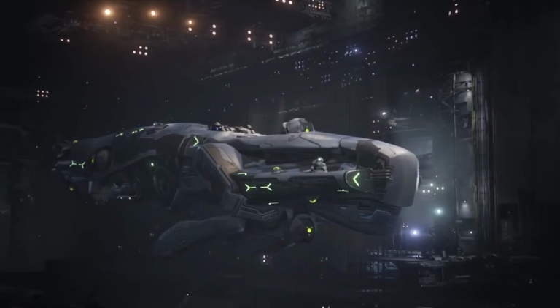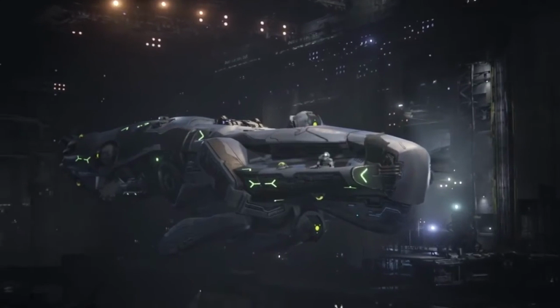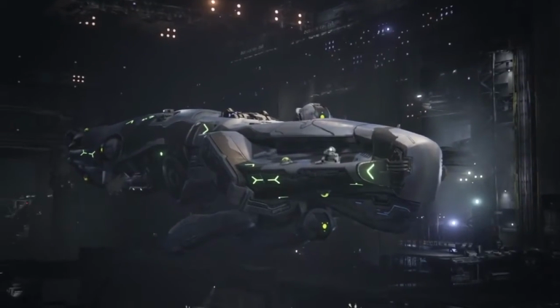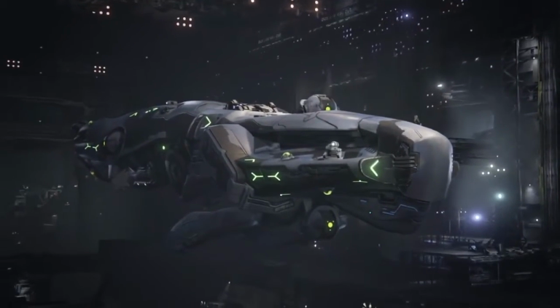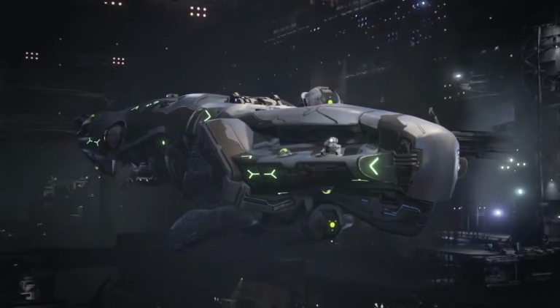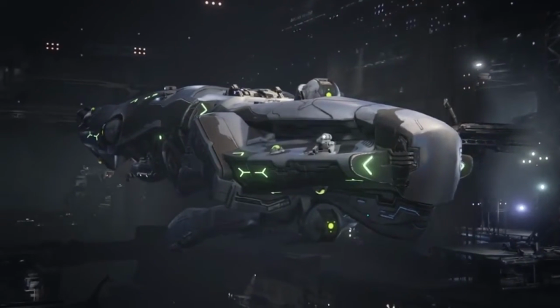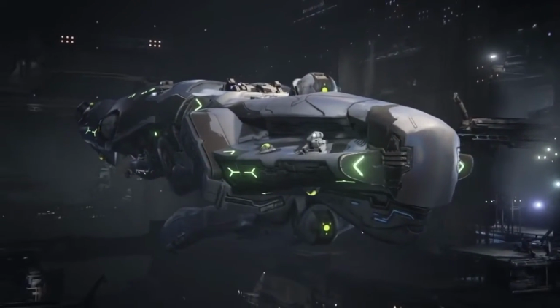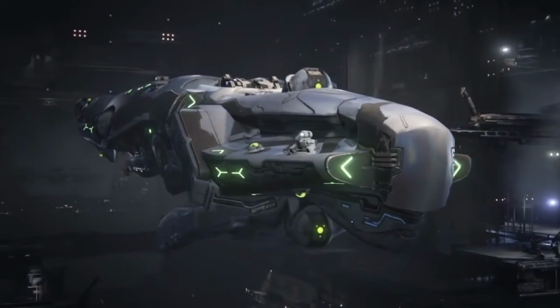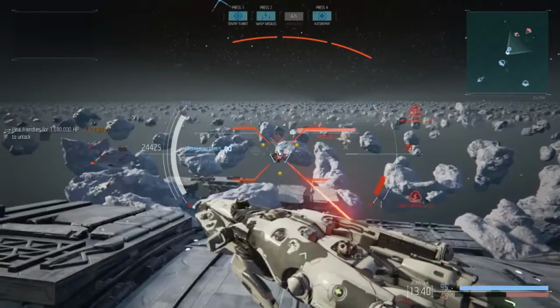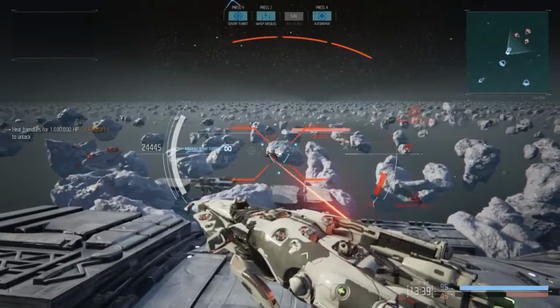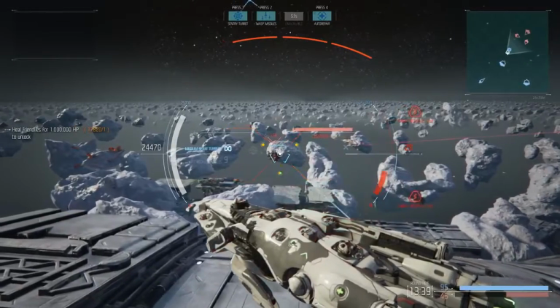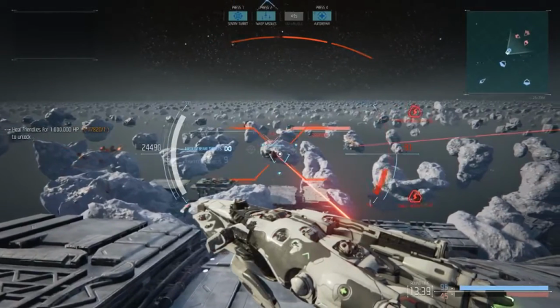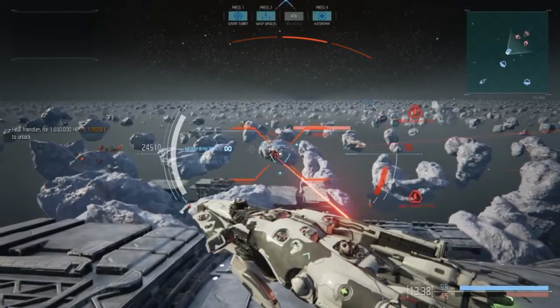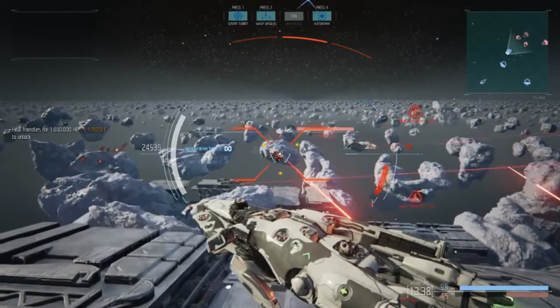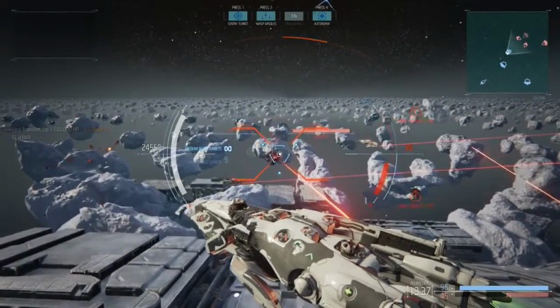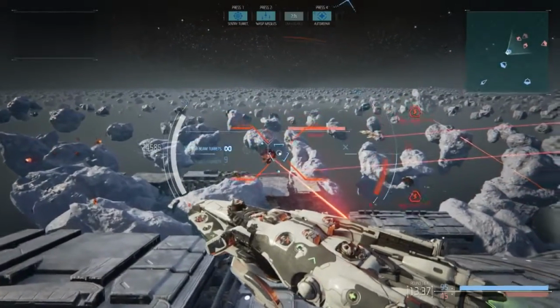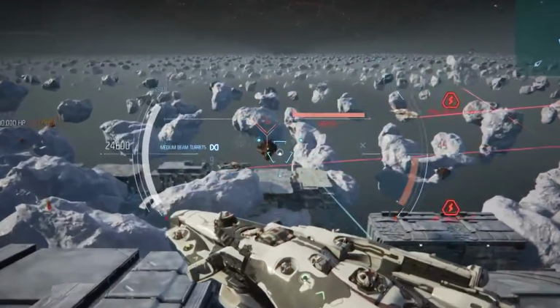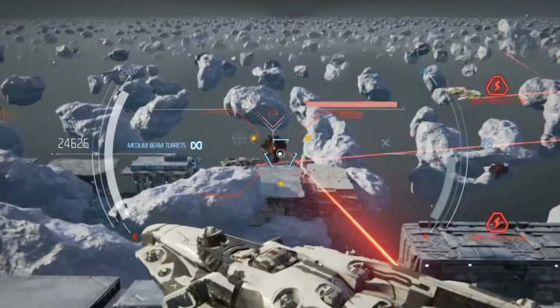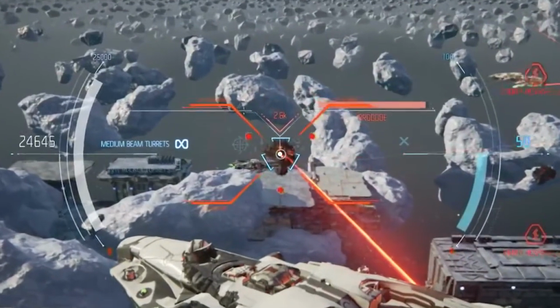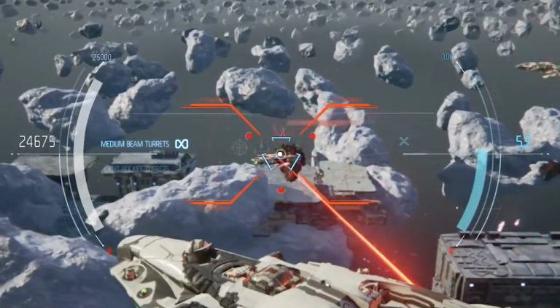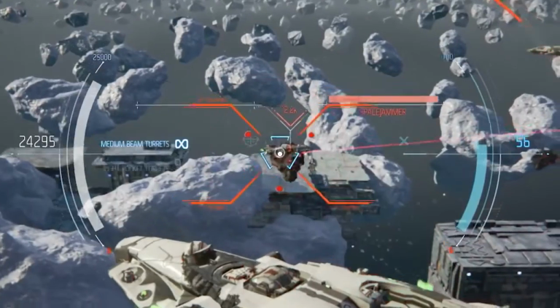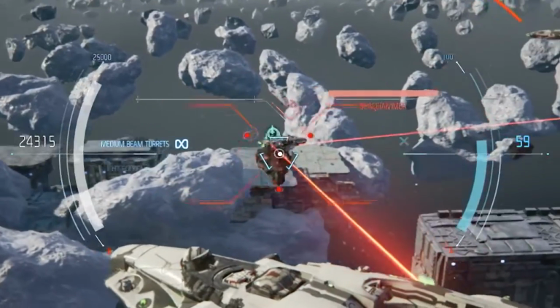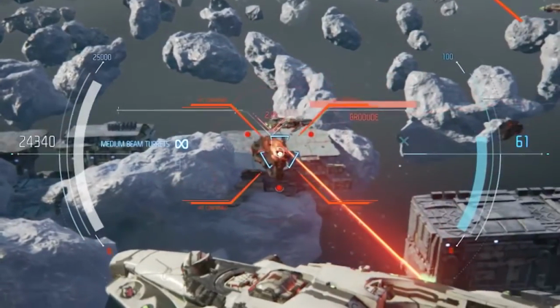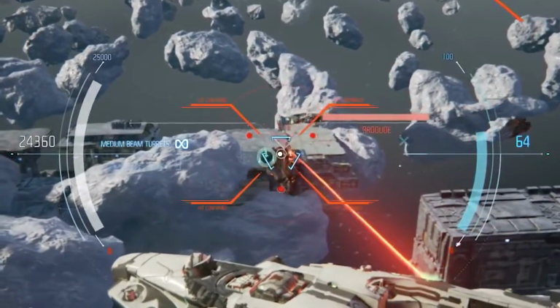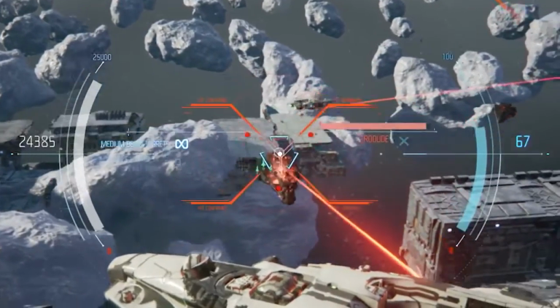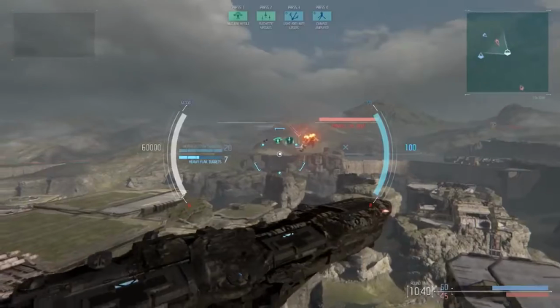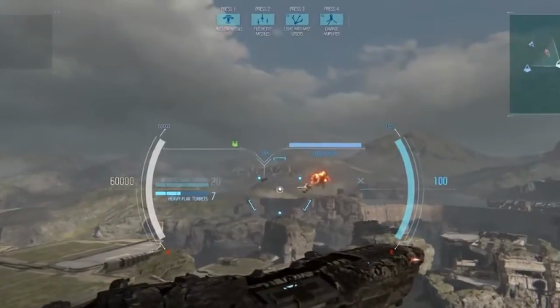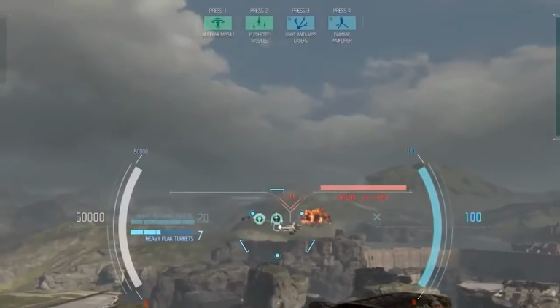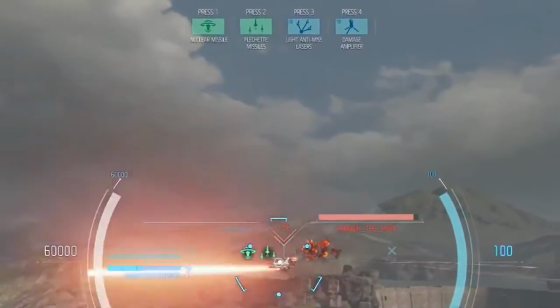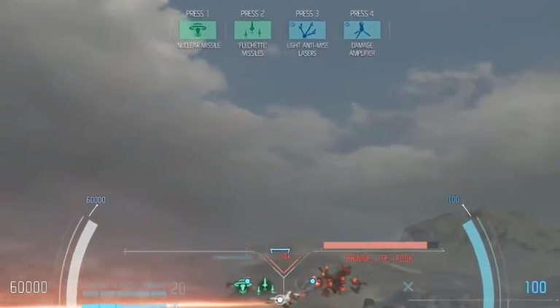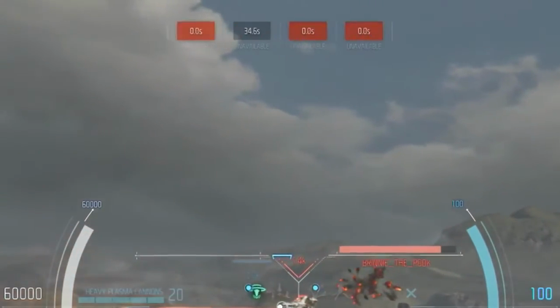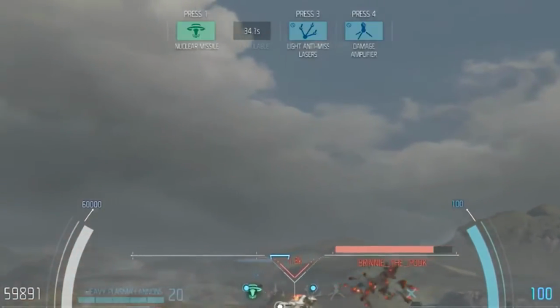Before you take the helm, it is vital to understand how to handle your ship. The weapon wheel at the center of the screen acts as a targeting reticle, but also provides important information about ship energy and health. Ability hotkeys are visible at the top of the screen.